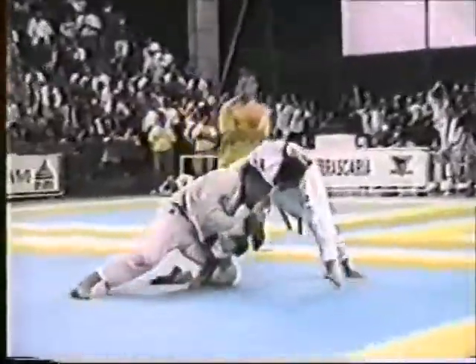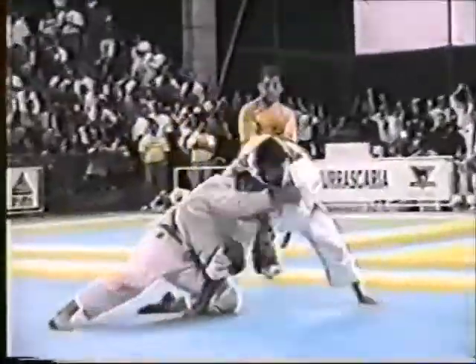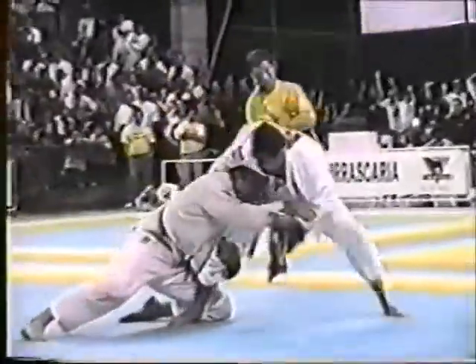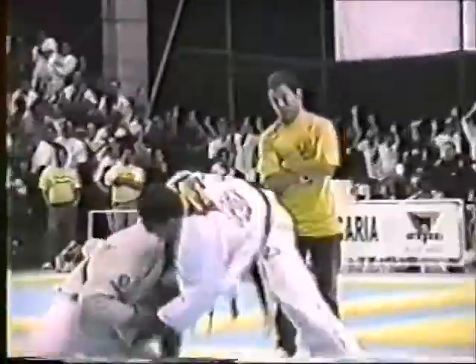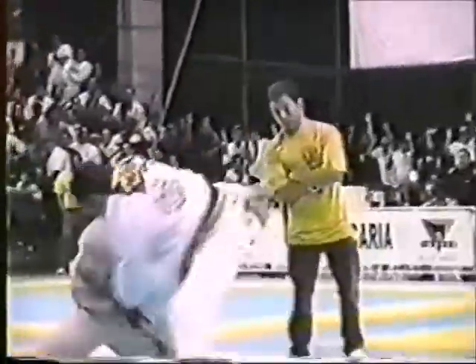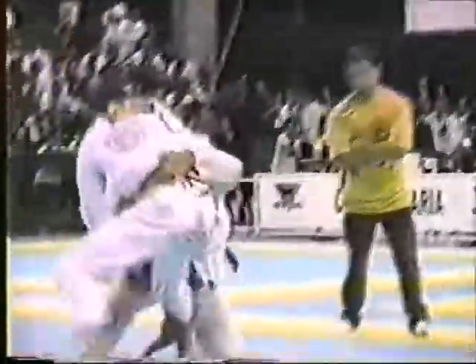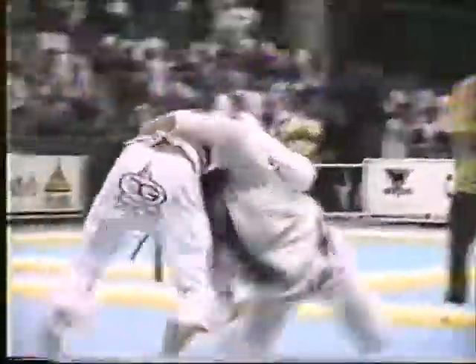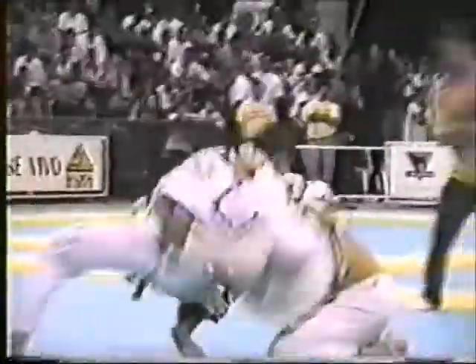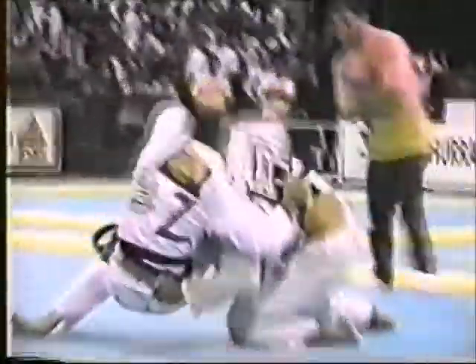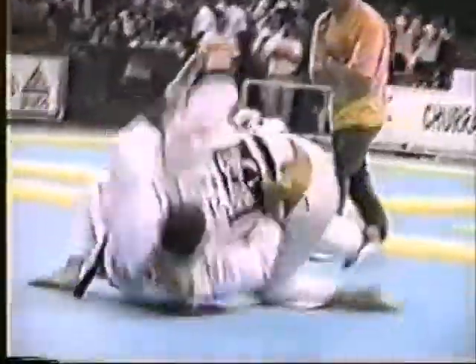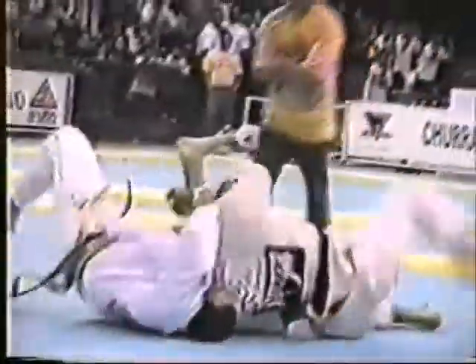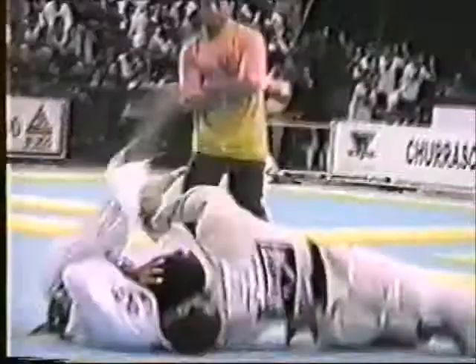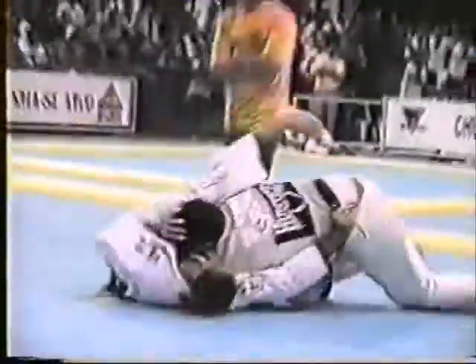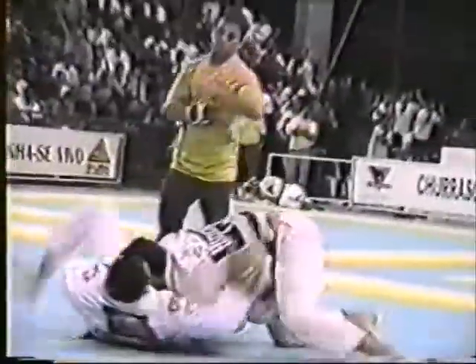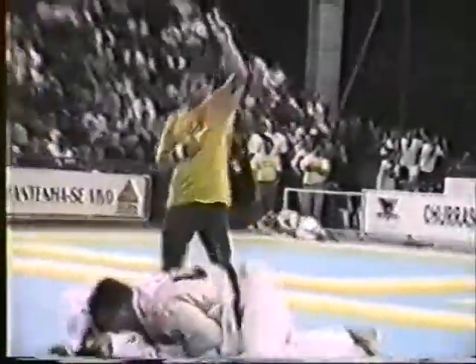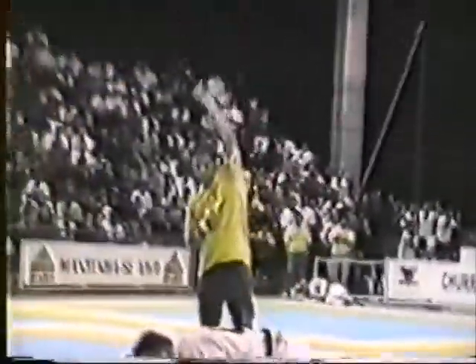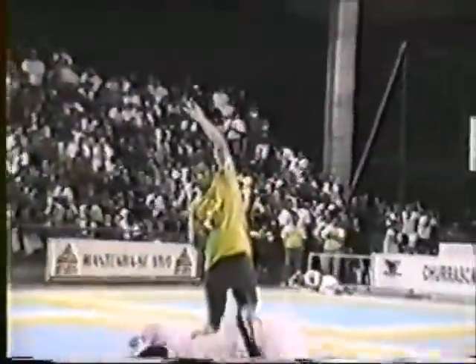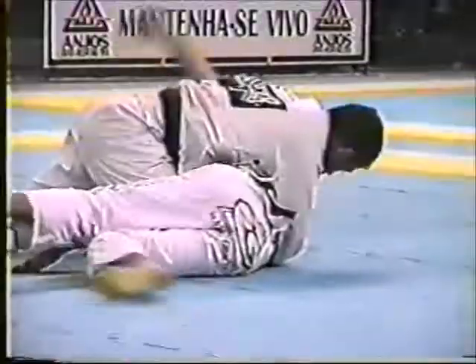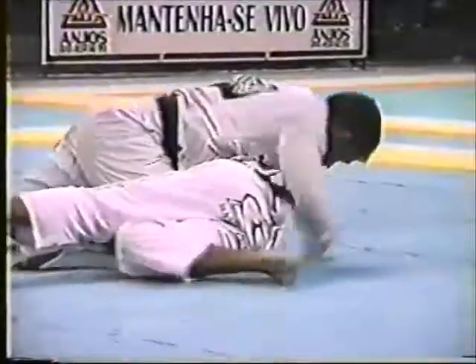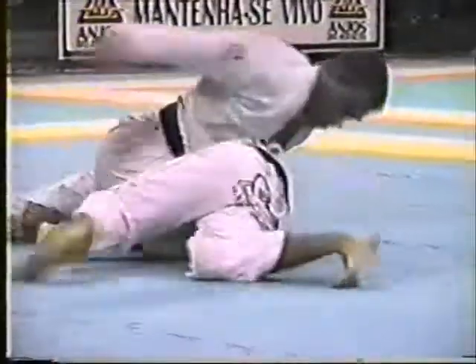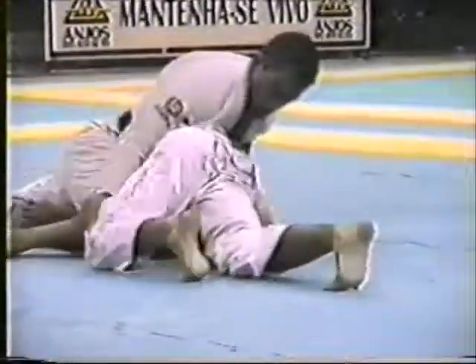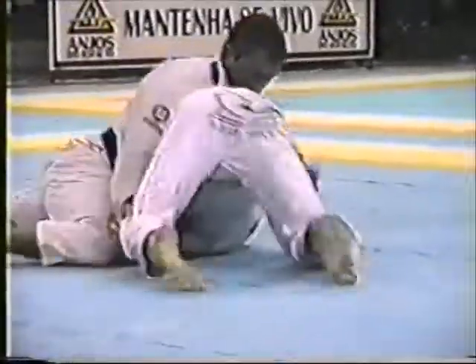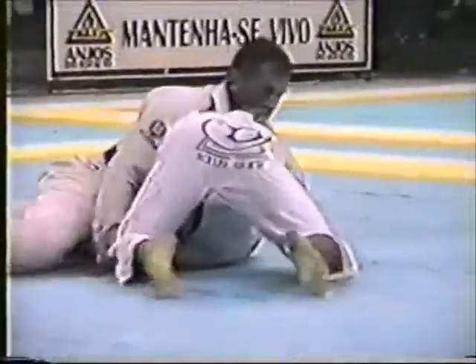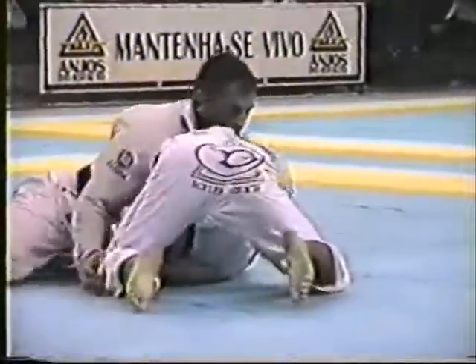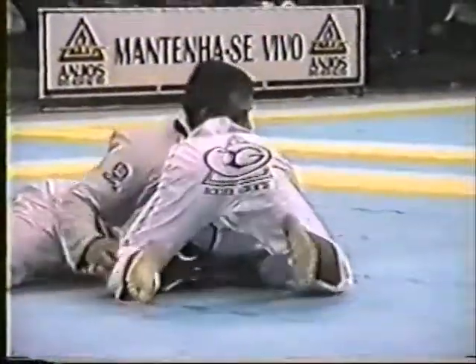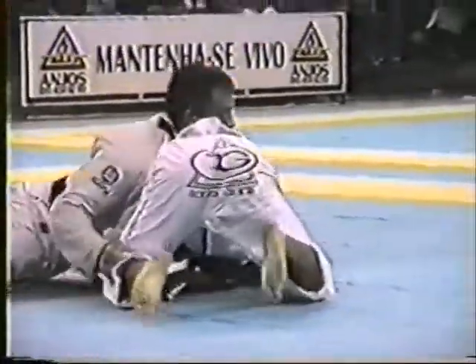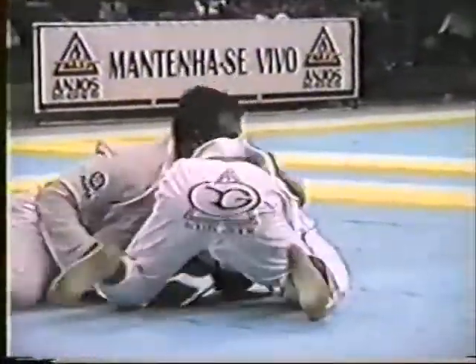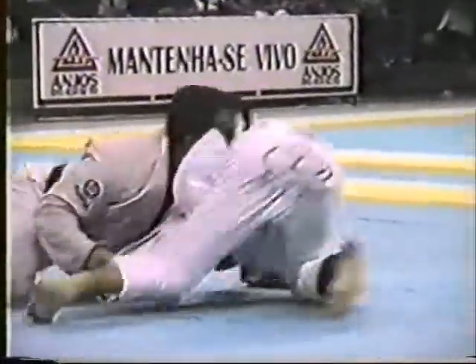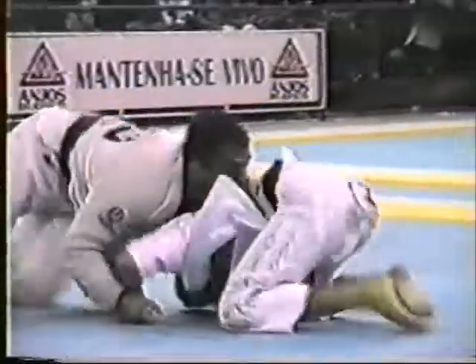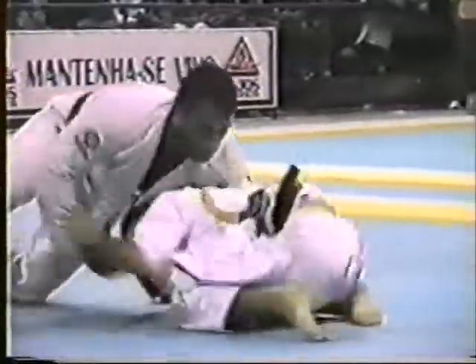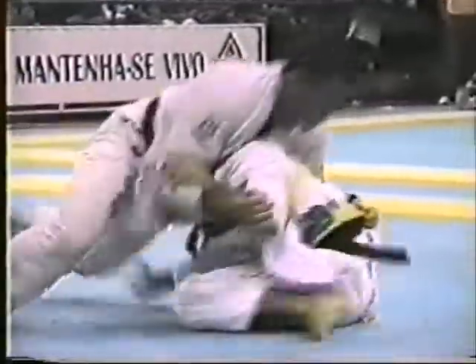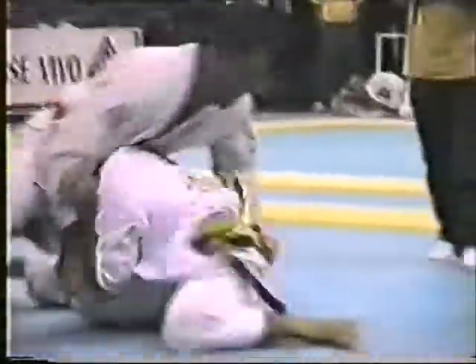After battling on the feet for a few minutes, Sperry brought the fight to the ground with a nice single leg takedown earlier on. Hoyler was able to escape side control and eventually align his hips square up with Sperry.